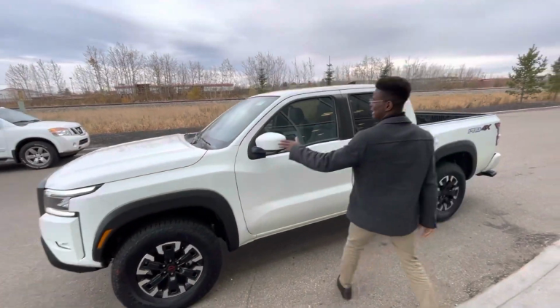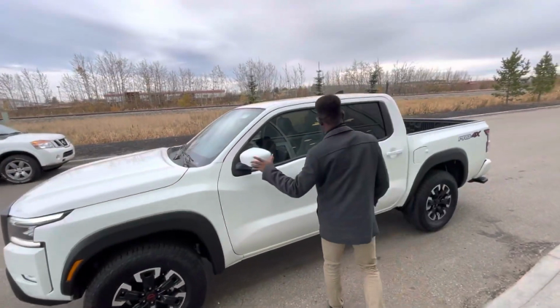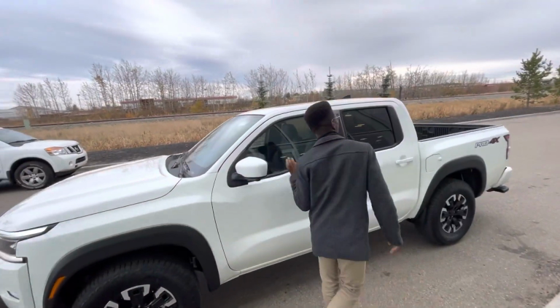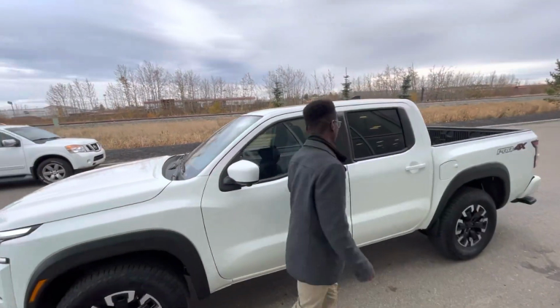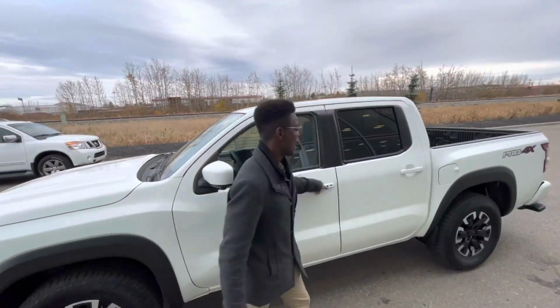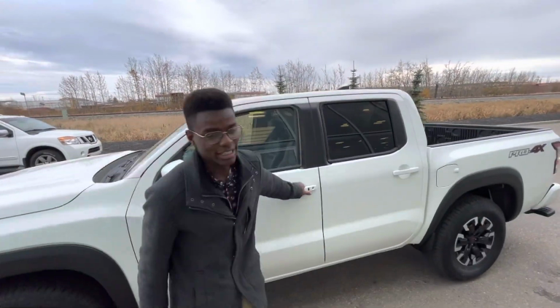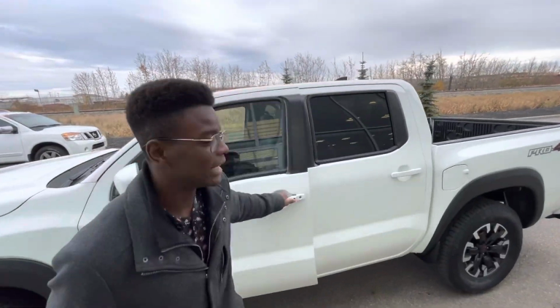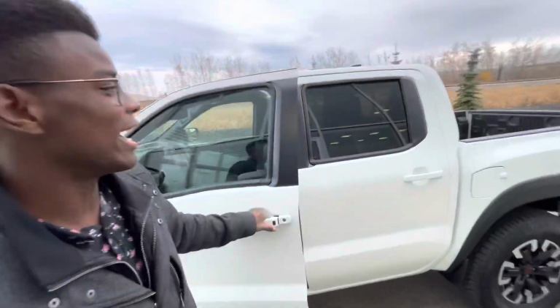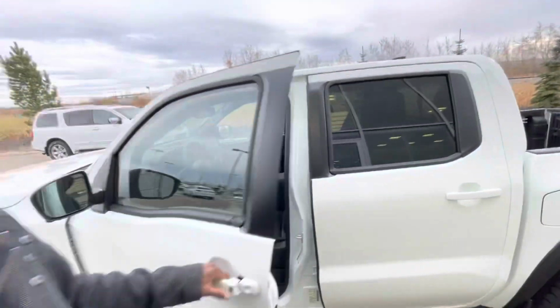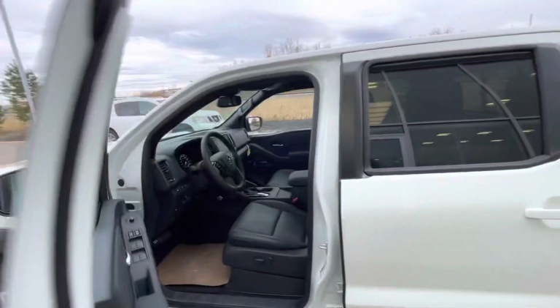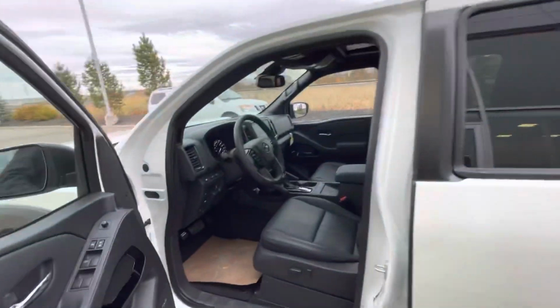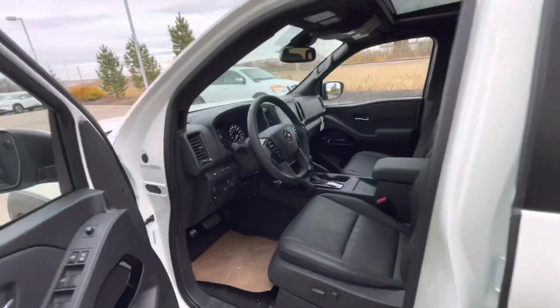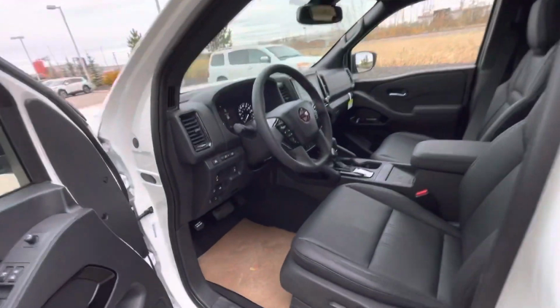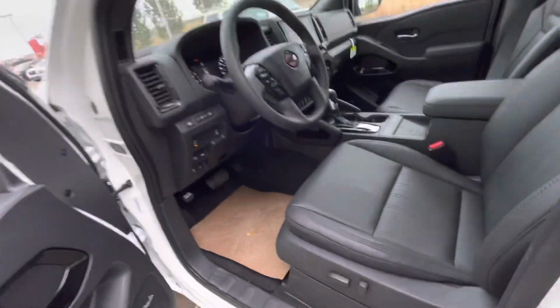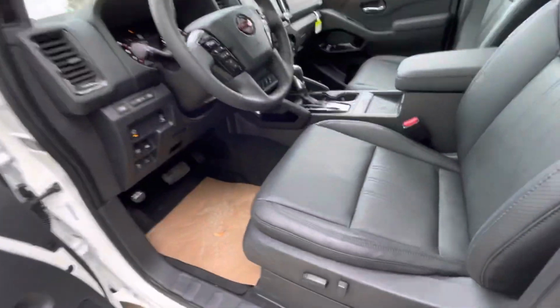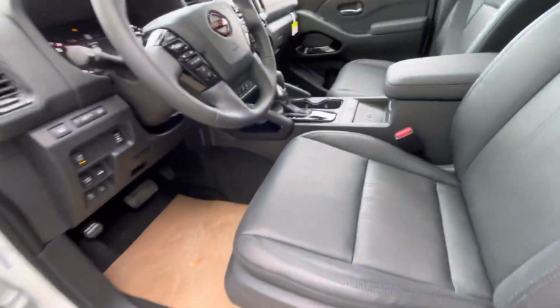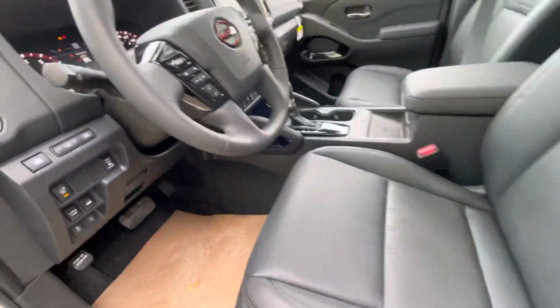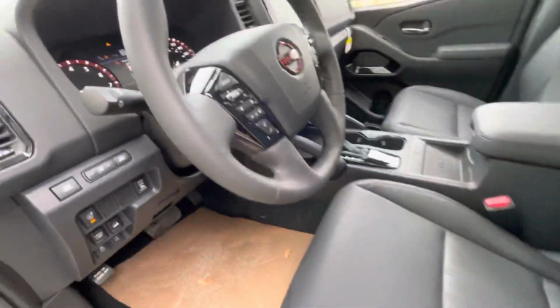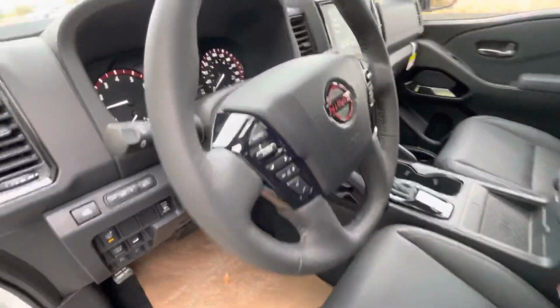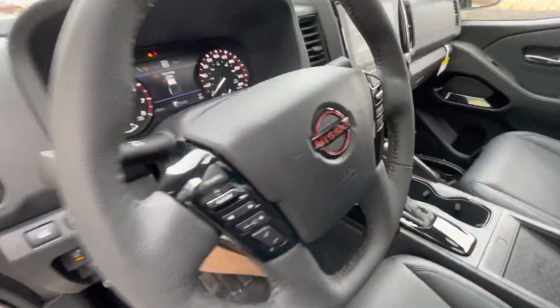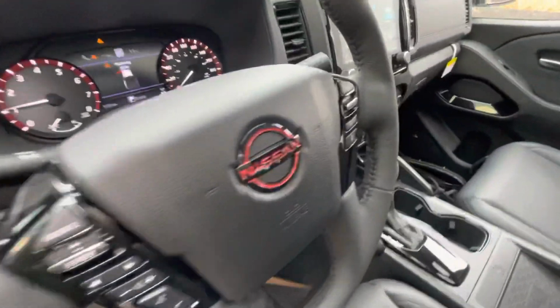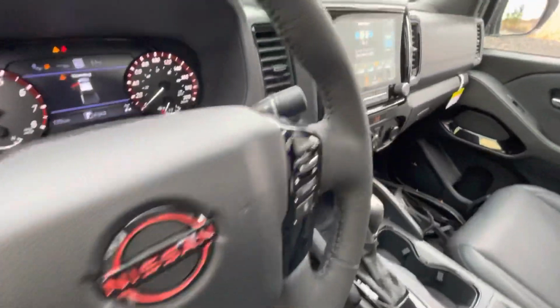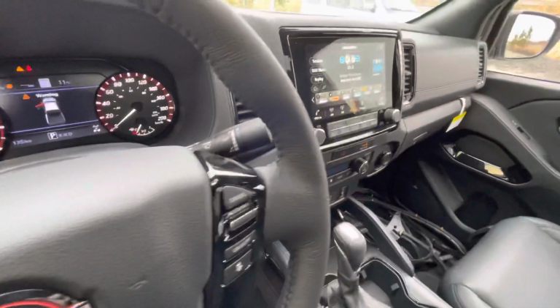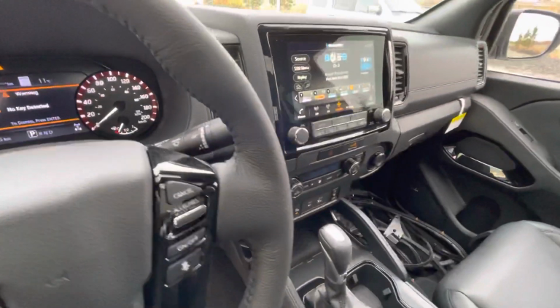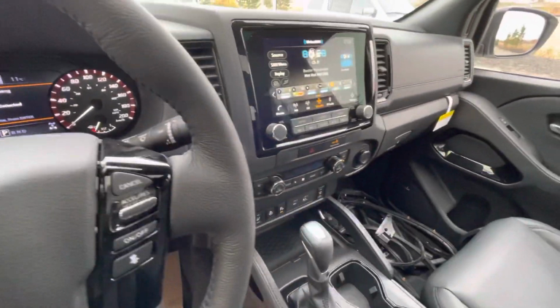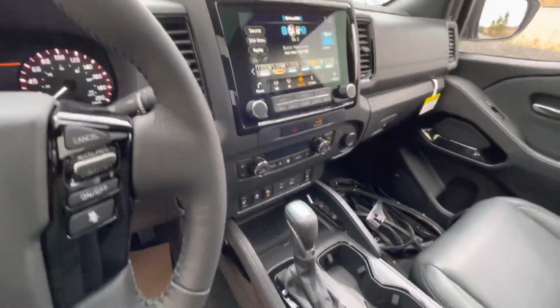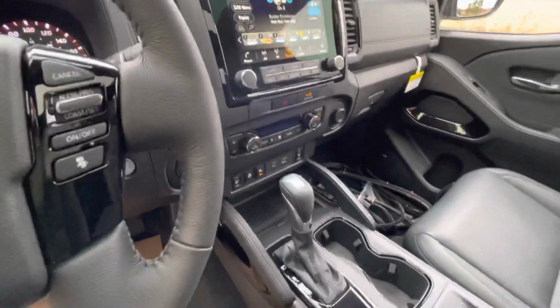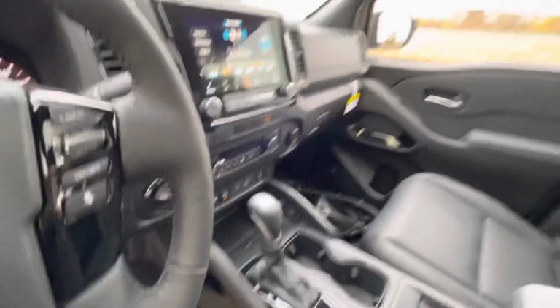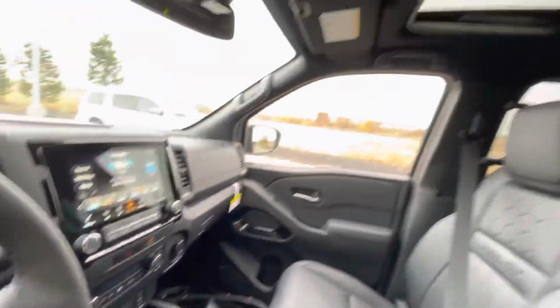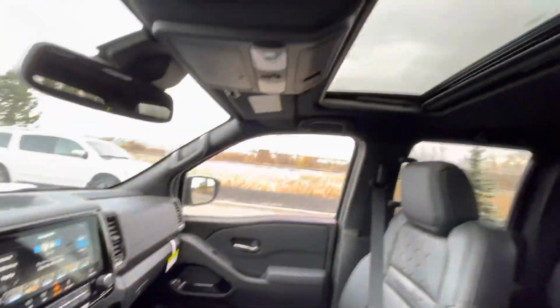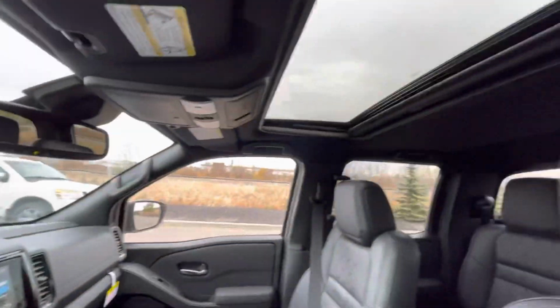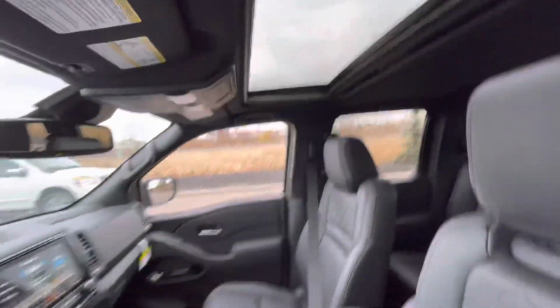Going inside, I'll give you a quick little sneak peek of that beautiful leather interior with the heated seats, heated steering wheel, Apple CarPlay, Android Auto, and so much more.